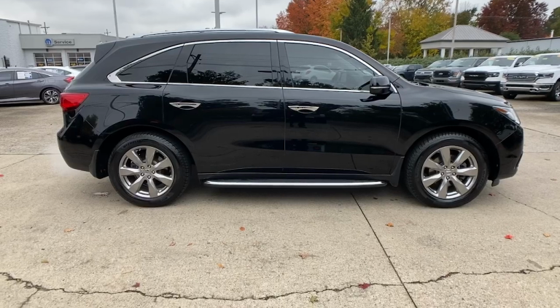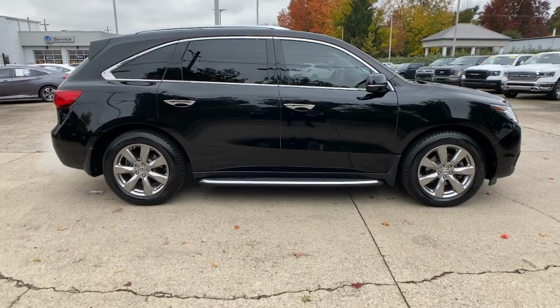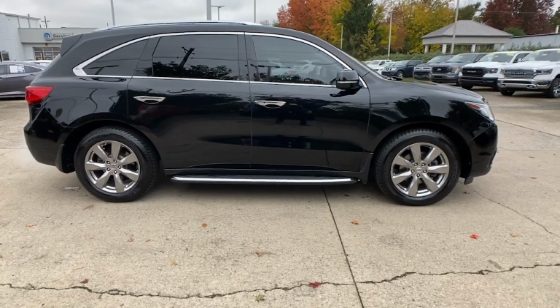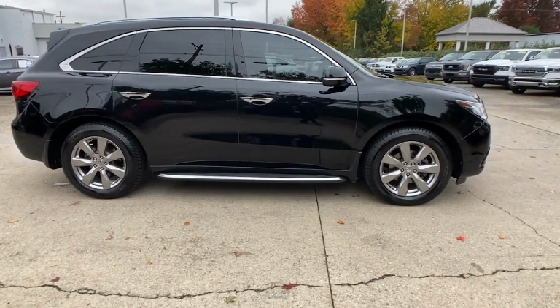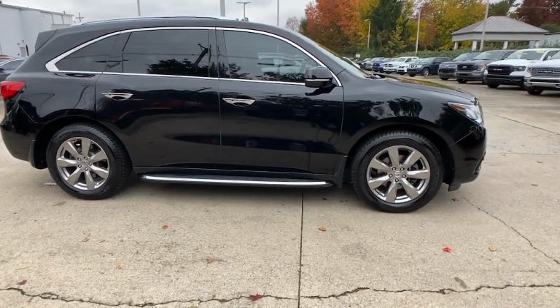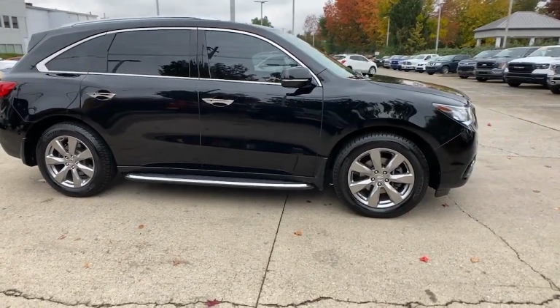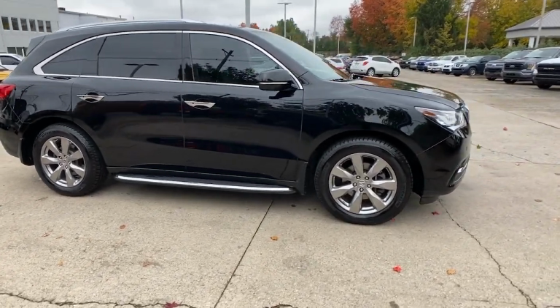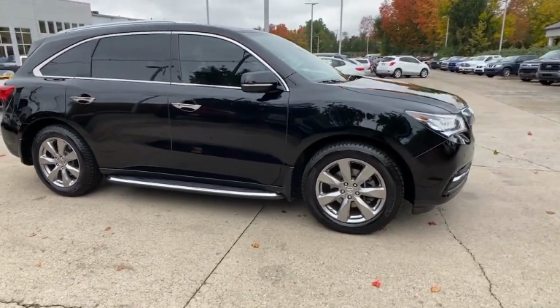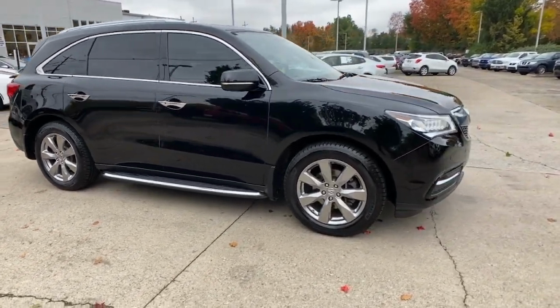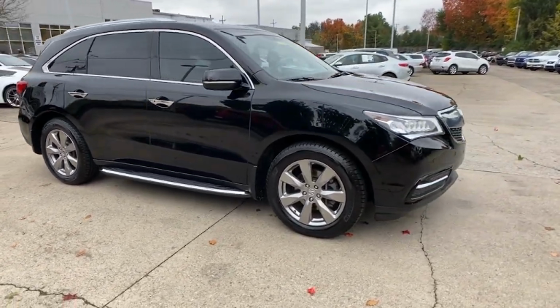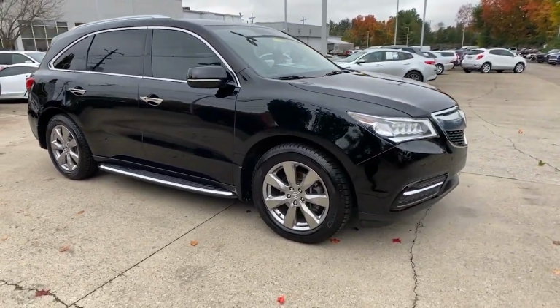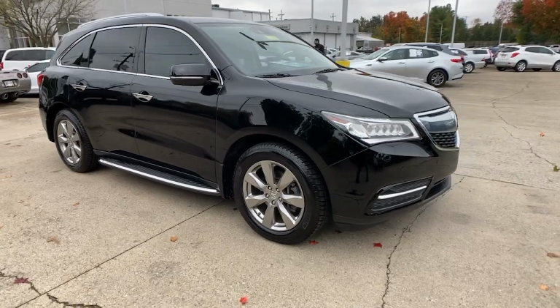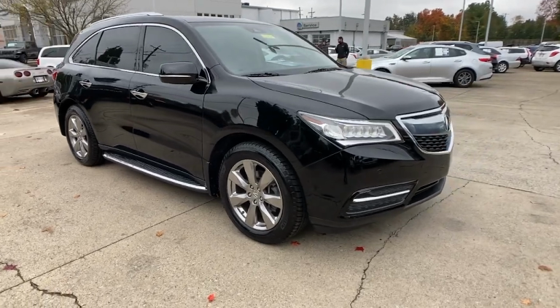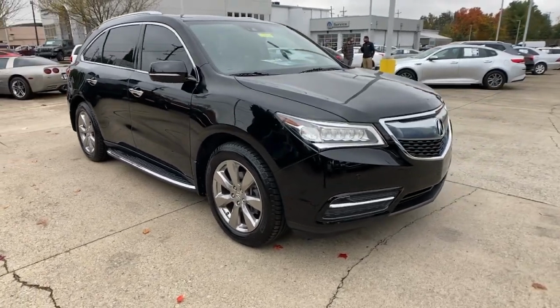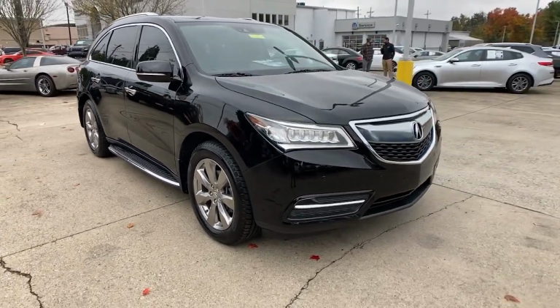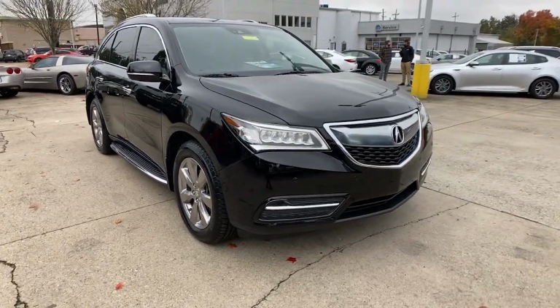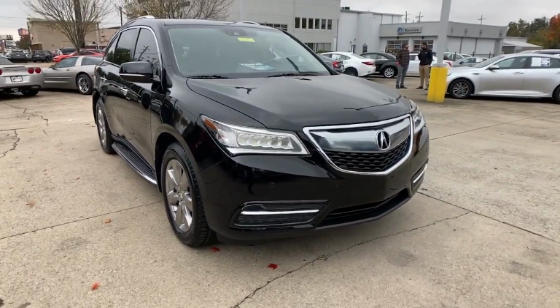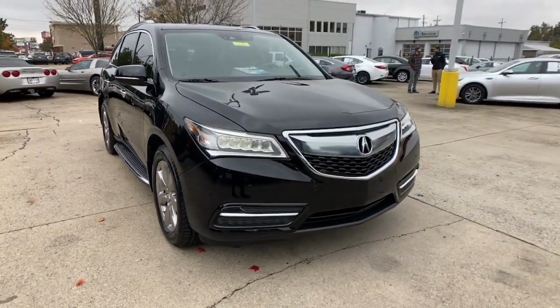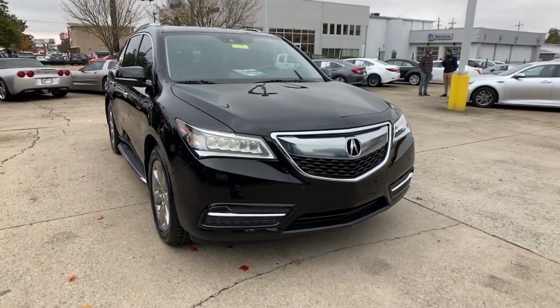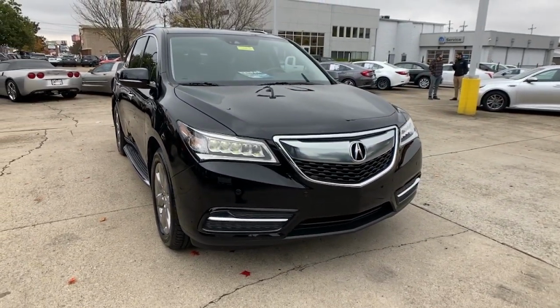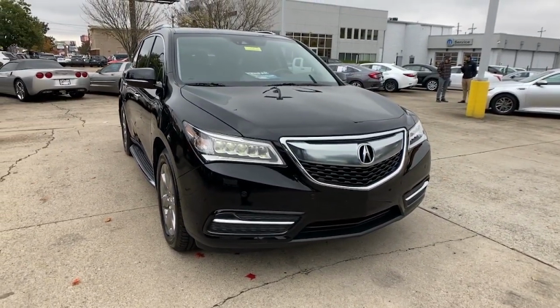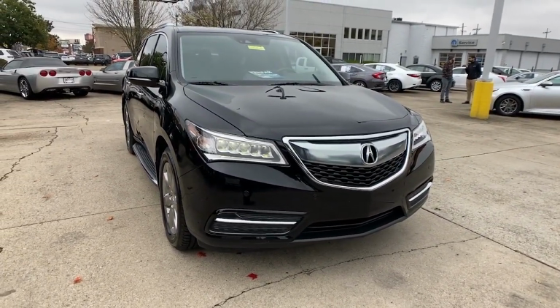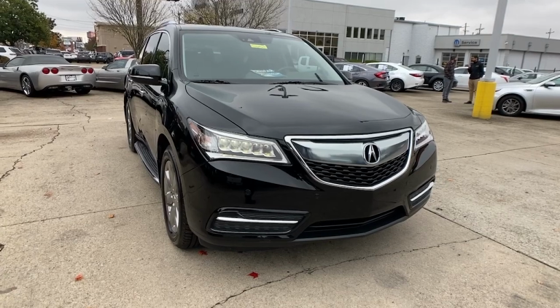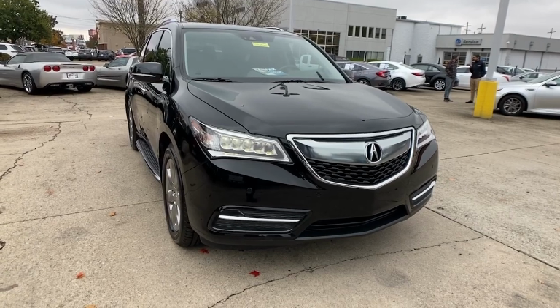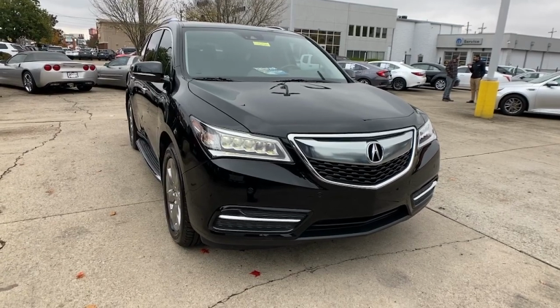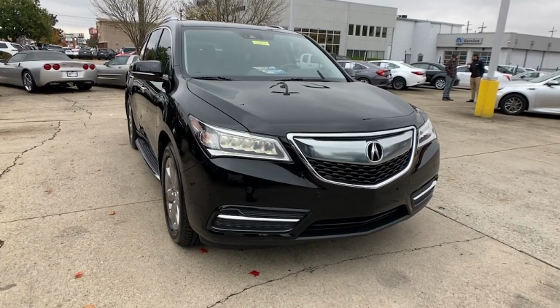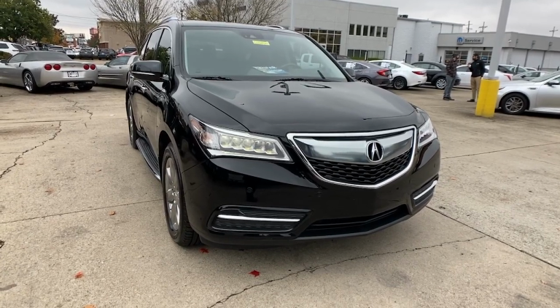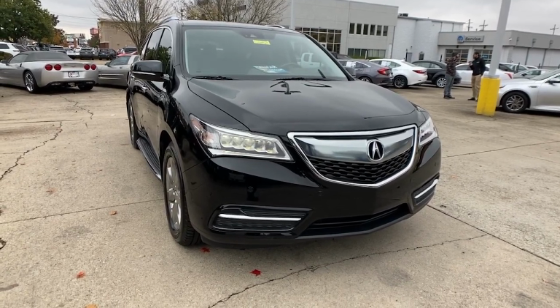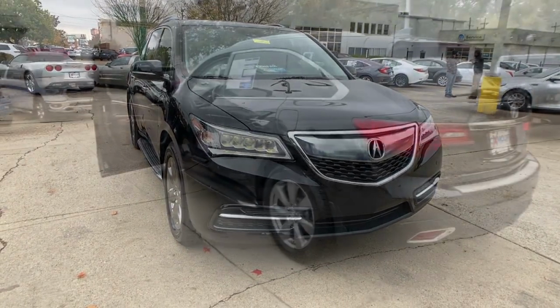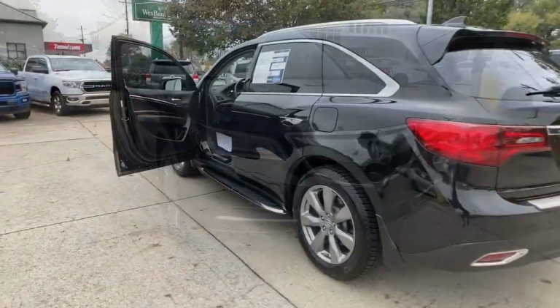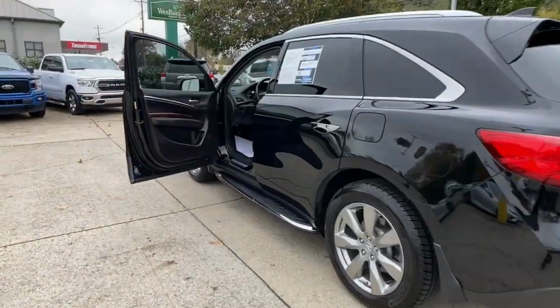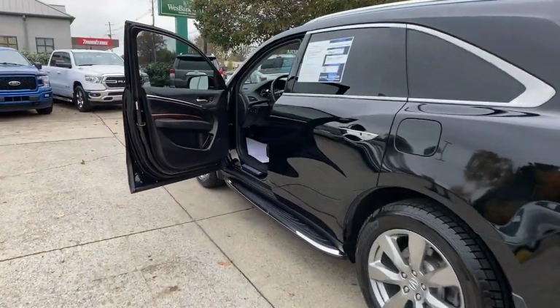Get a feel for the 2016 Acura MDX. With less than 80,000 miles on the odometer, this vehicle provides excellent value. Experience the power, luxury, and superior handling of the MDX.